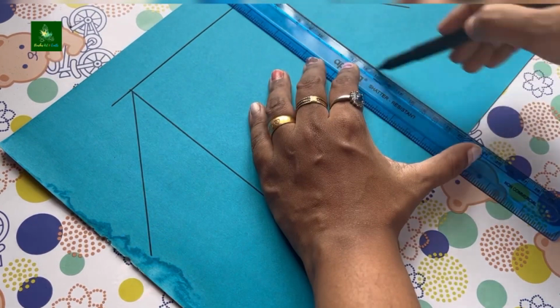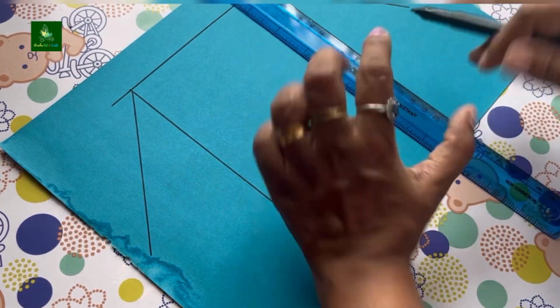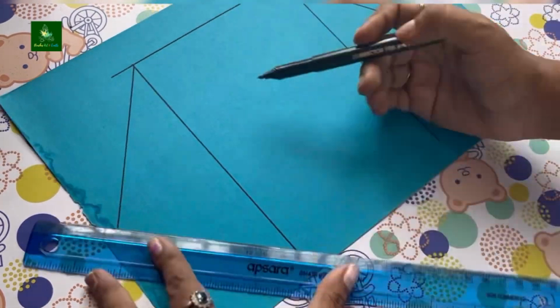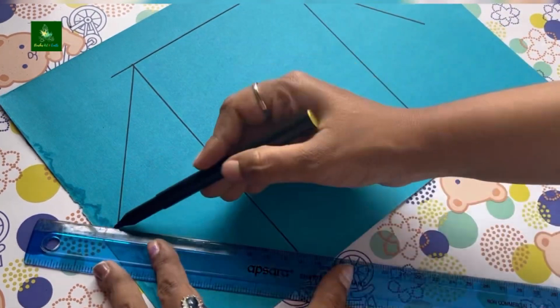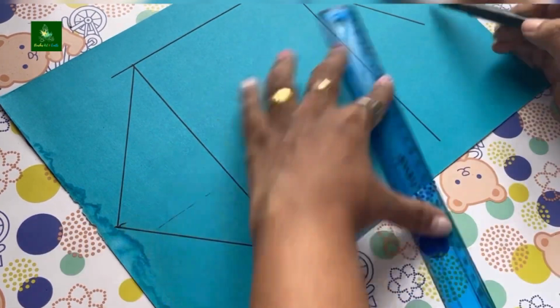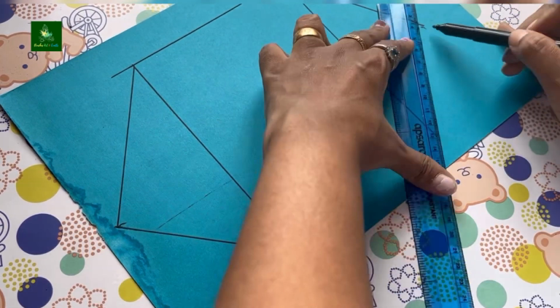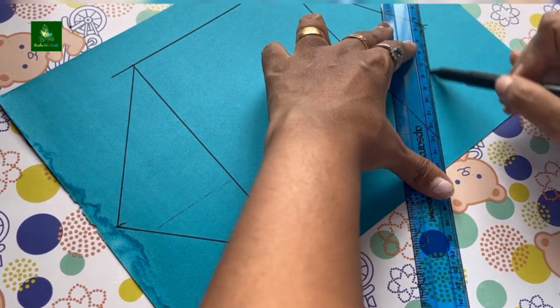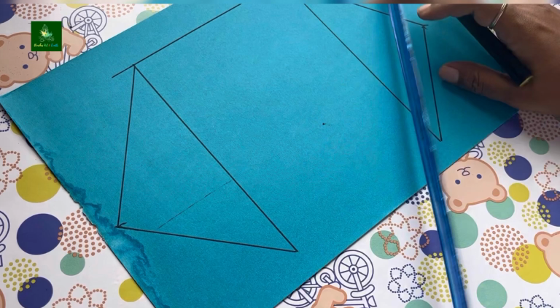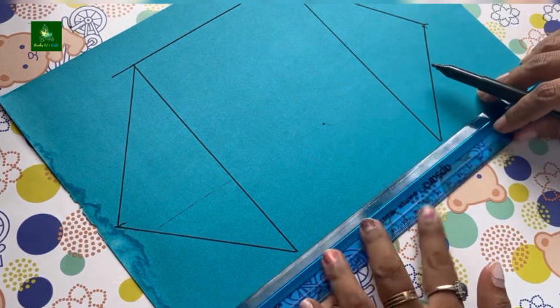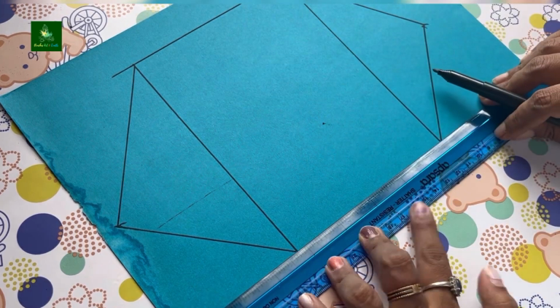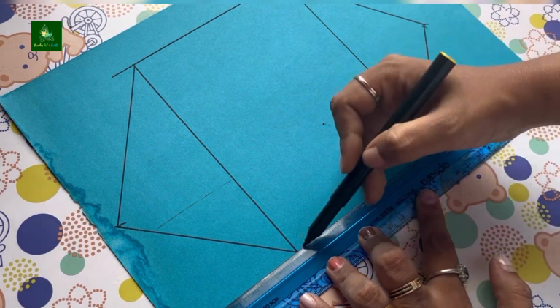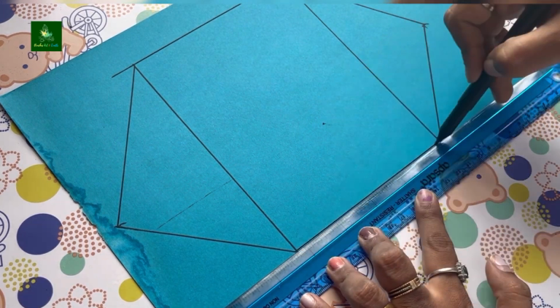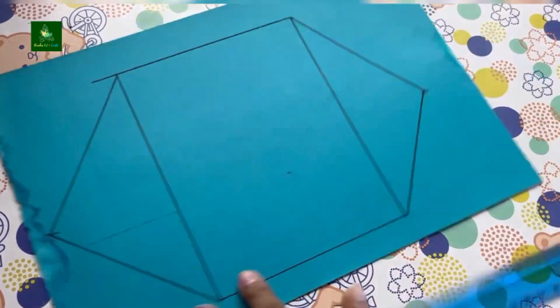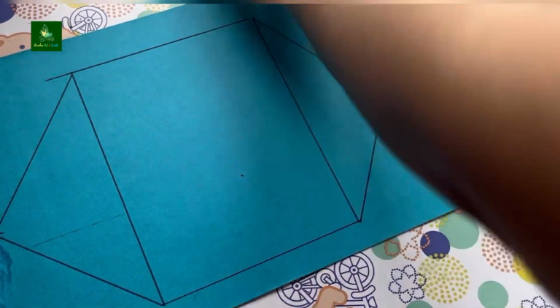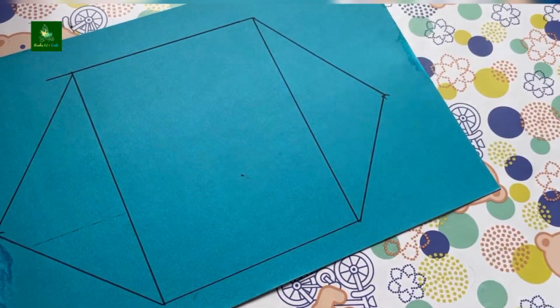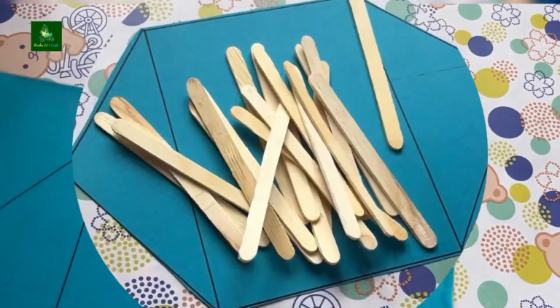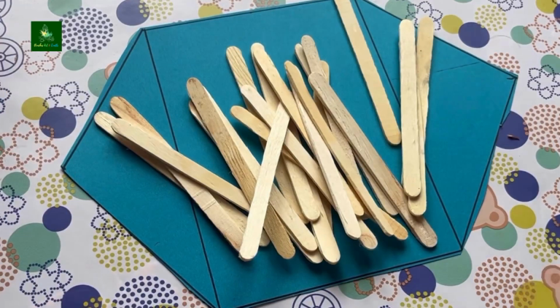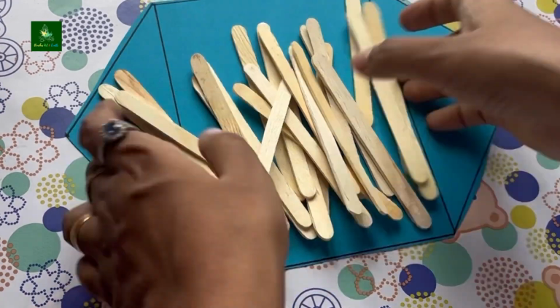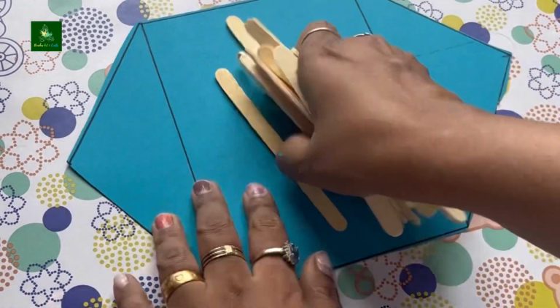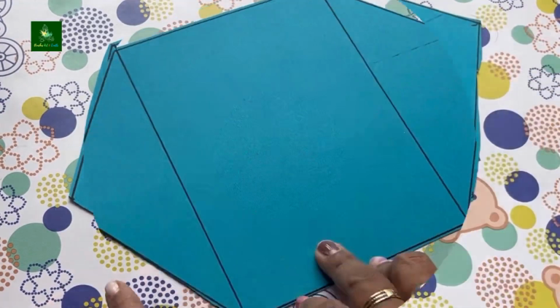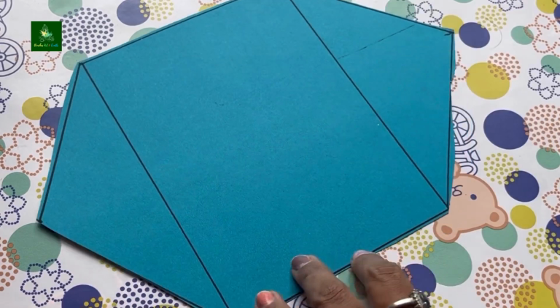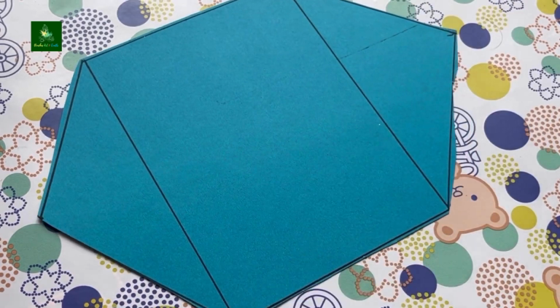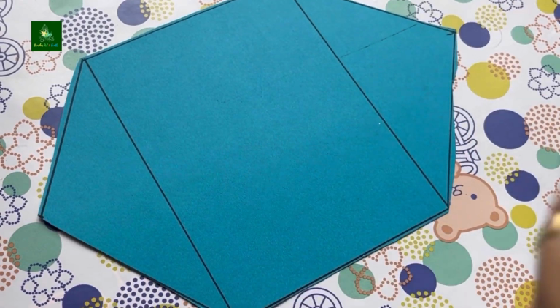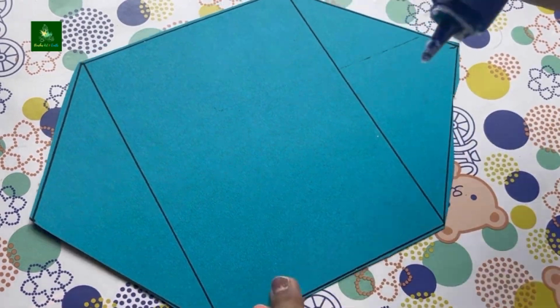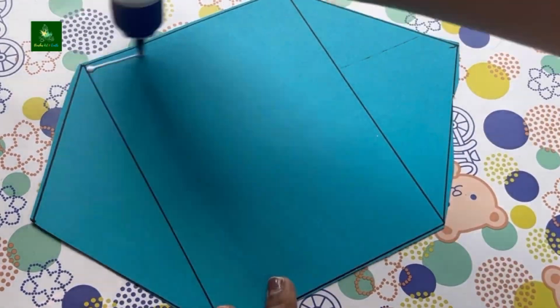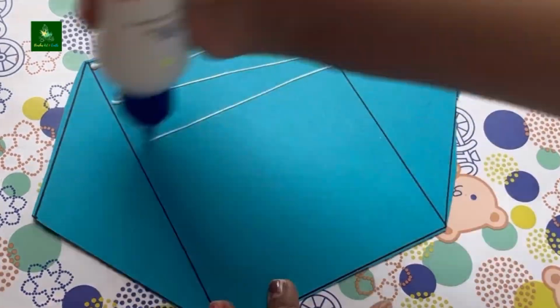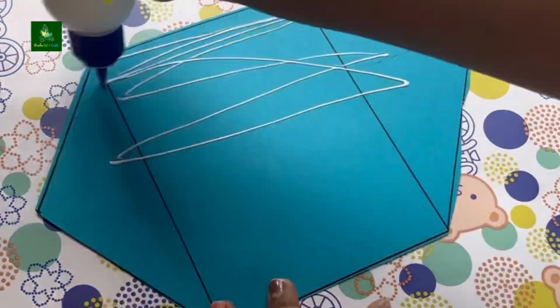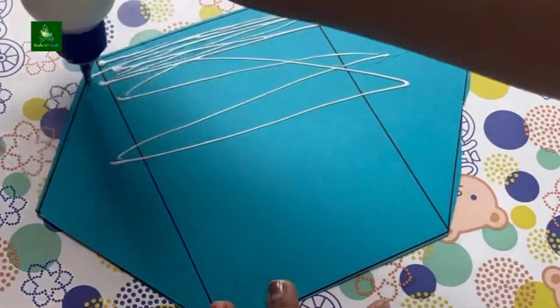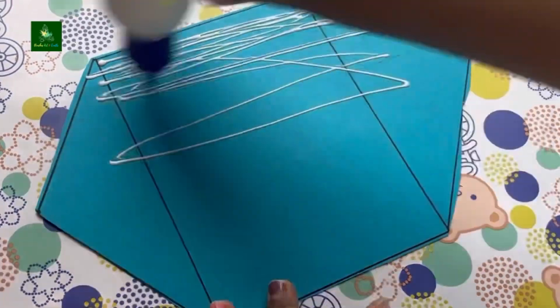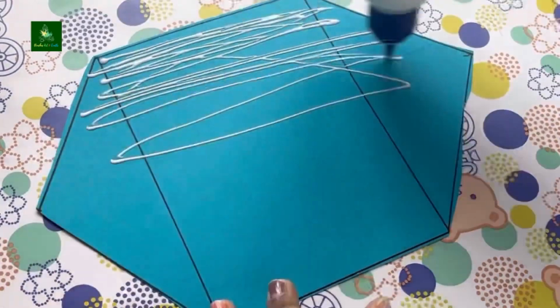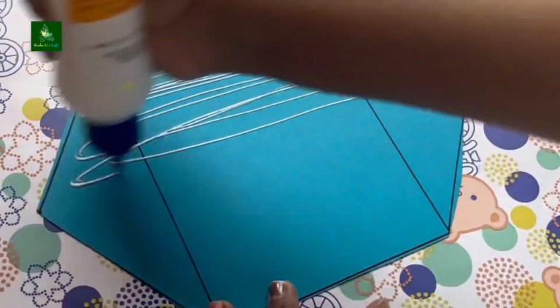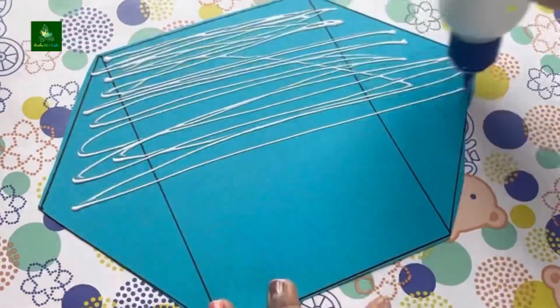First, we are going to draw a sheet in a hexagon shape and cut it out like this. Then we are going to cut ice cream sticks.